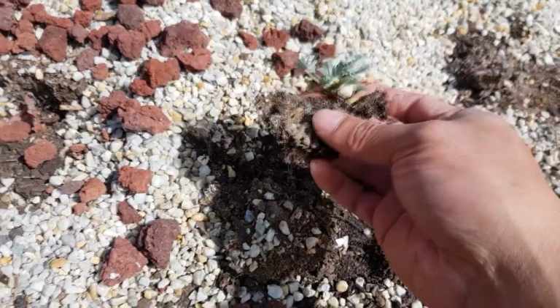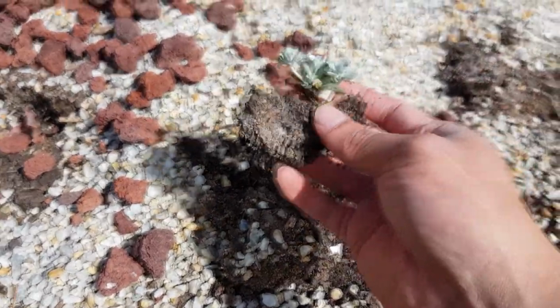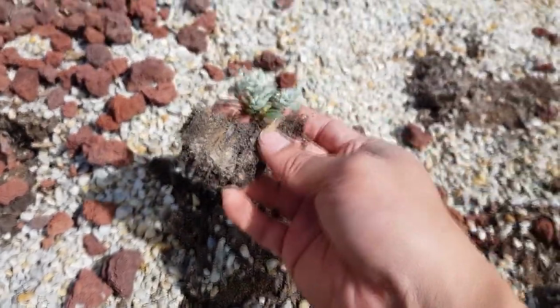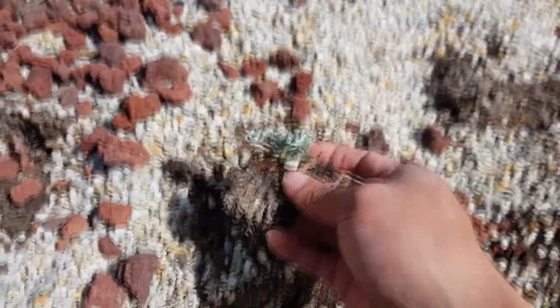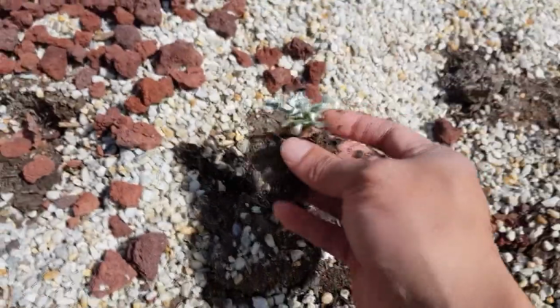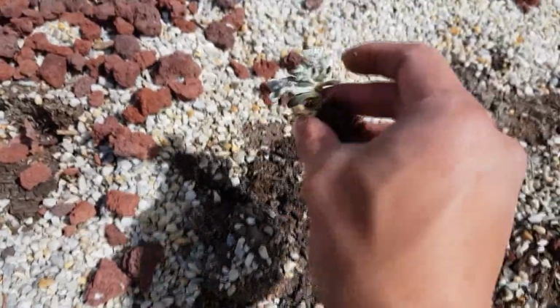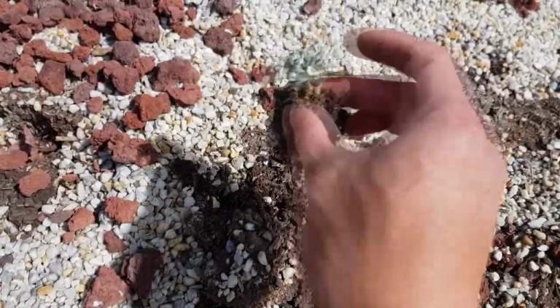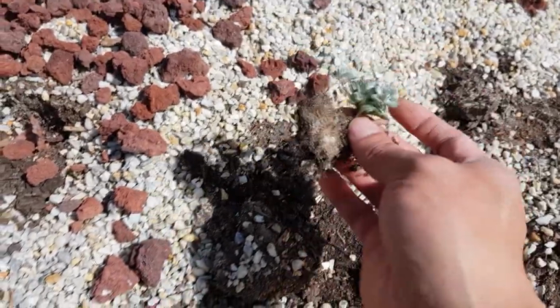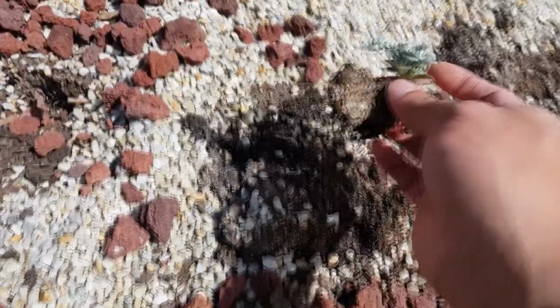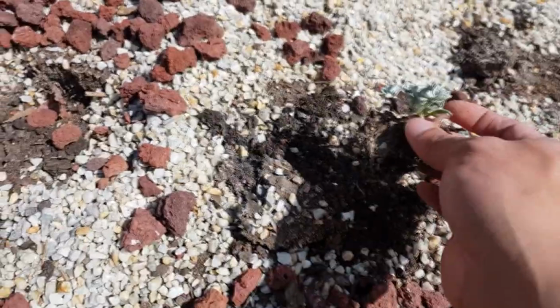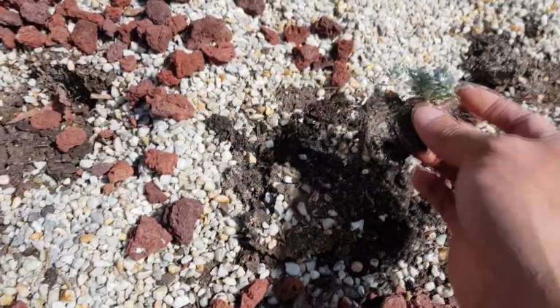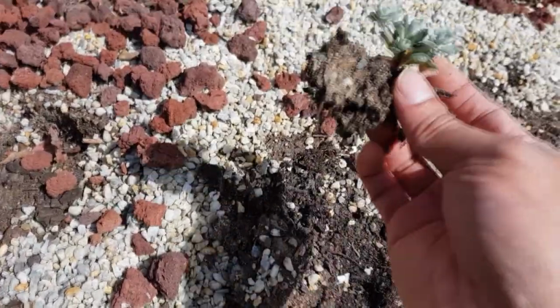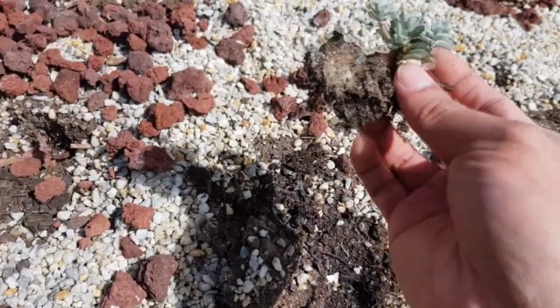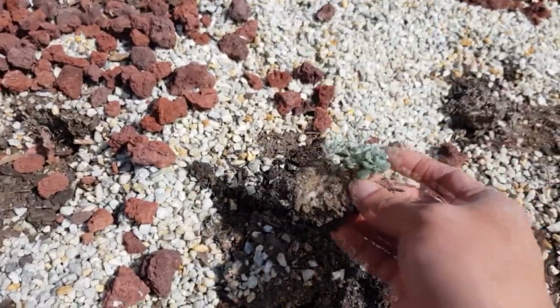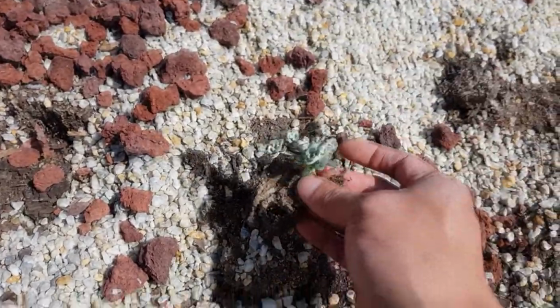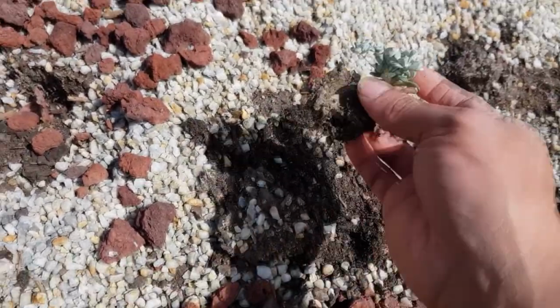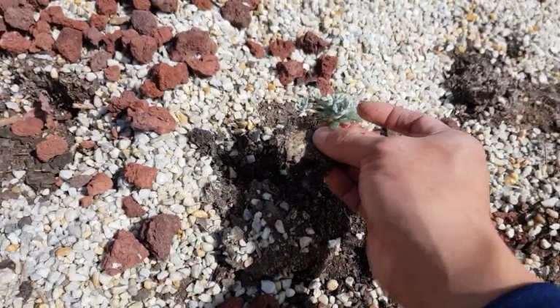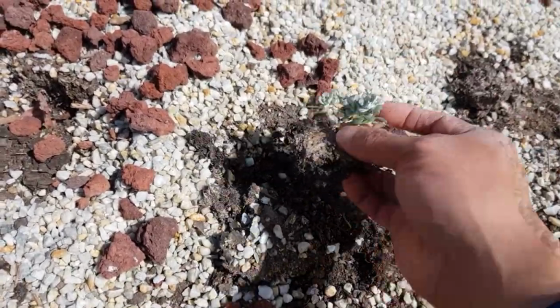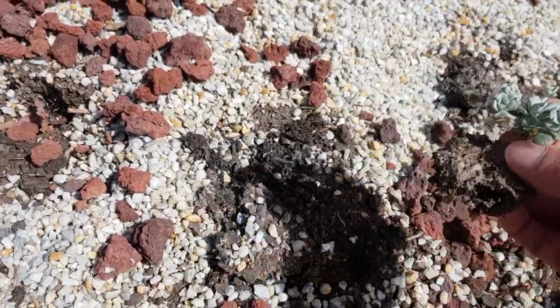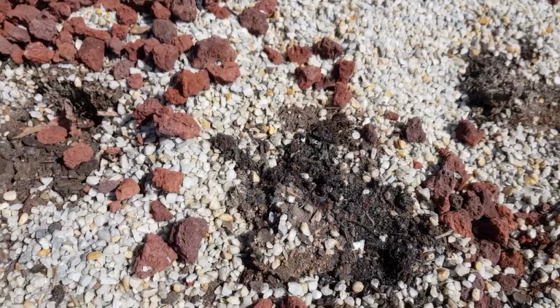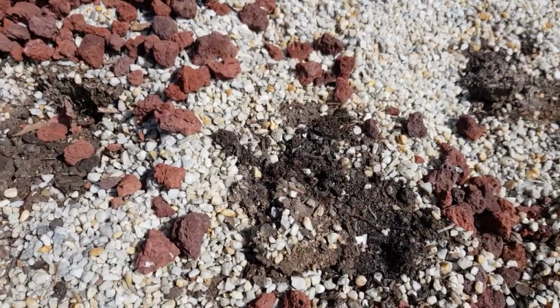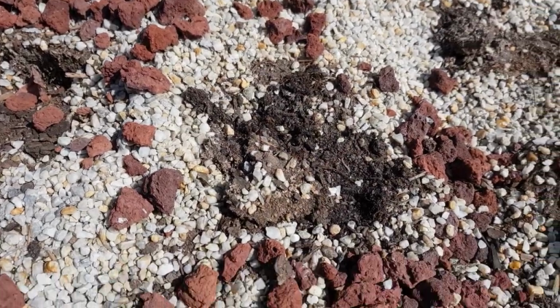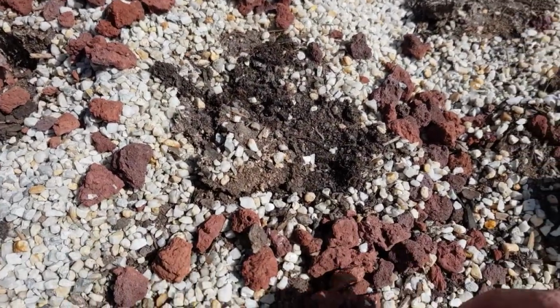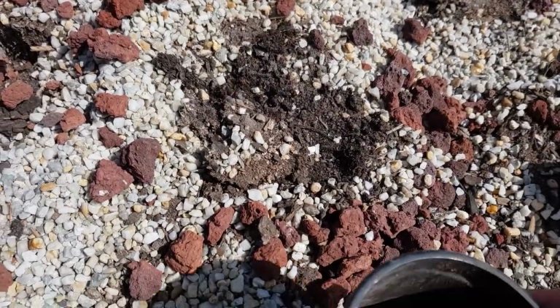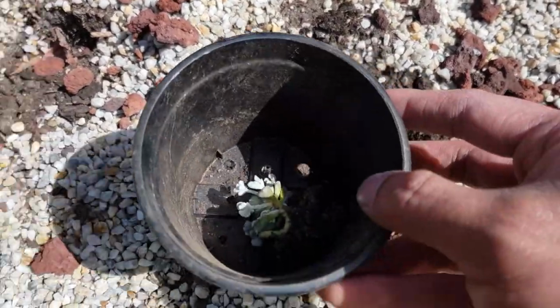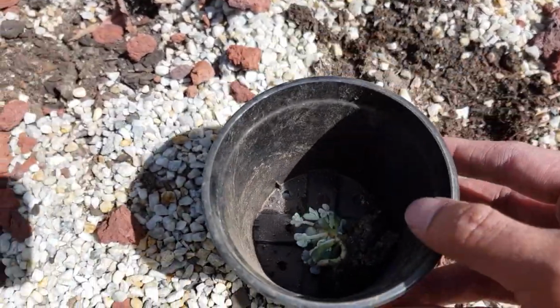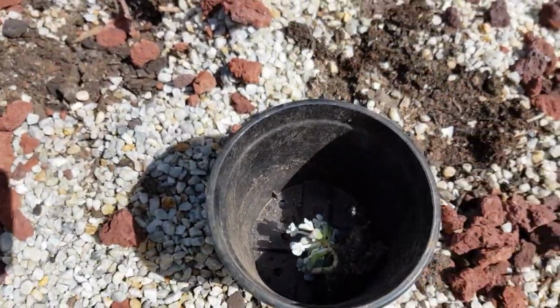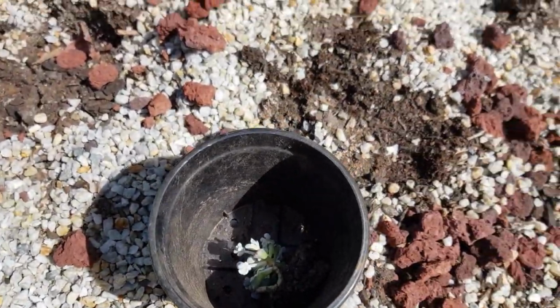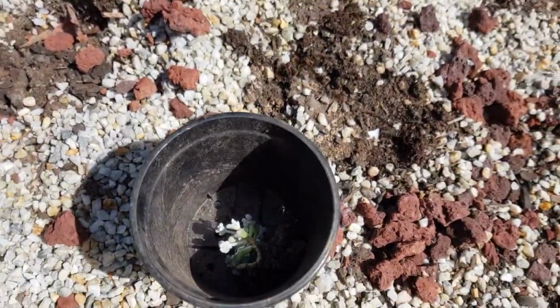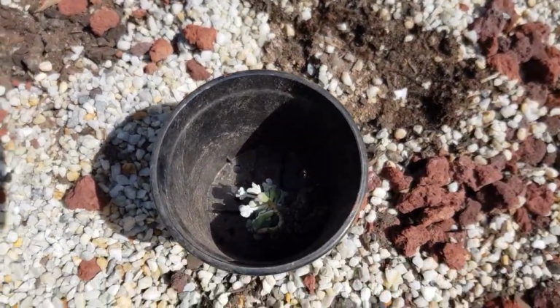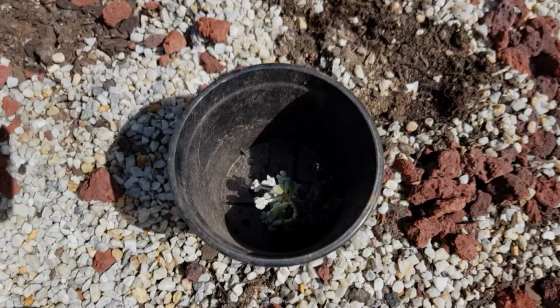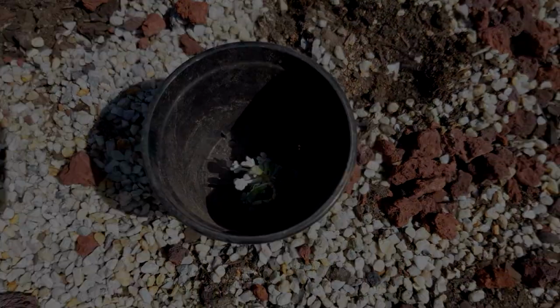That's odd. It has a short stem. So it looks like somehow it was just left on top of the soil. I don't know — as long as it survived, that's all I need to know.